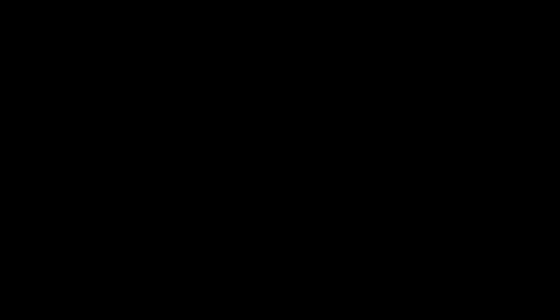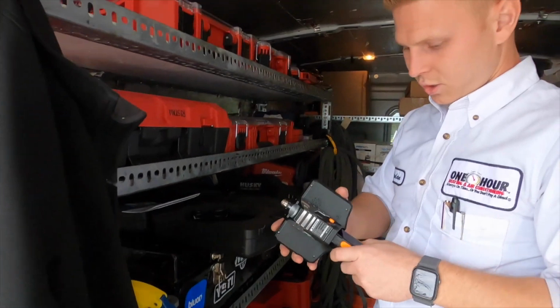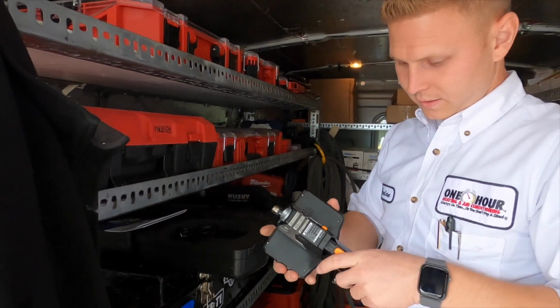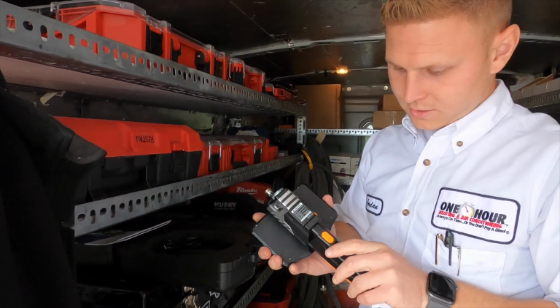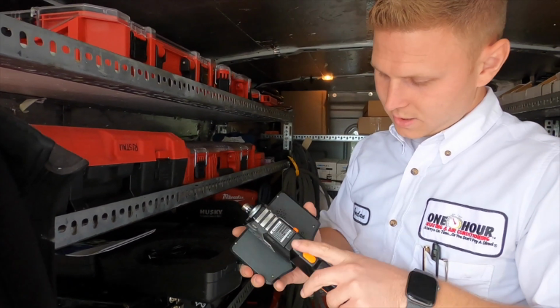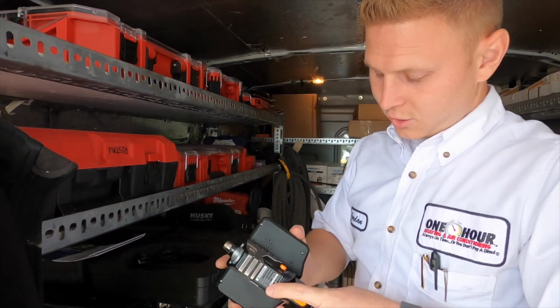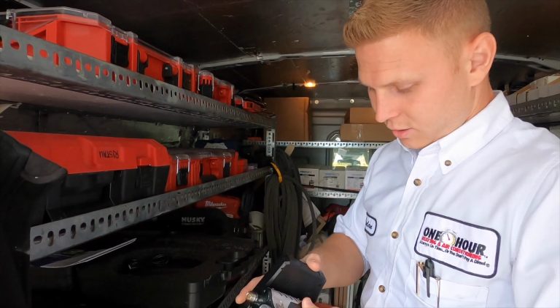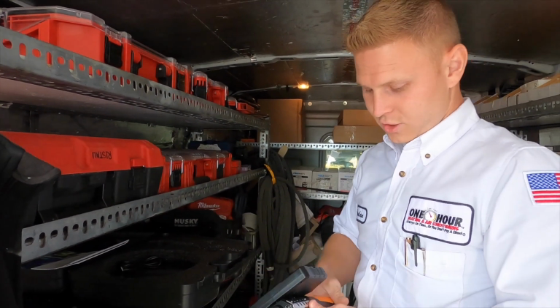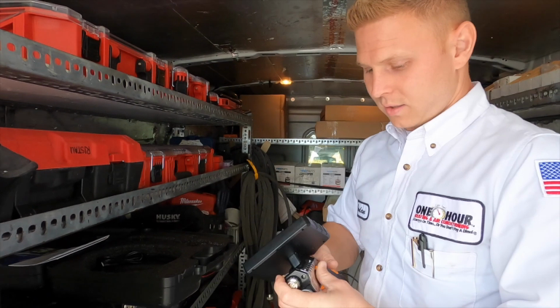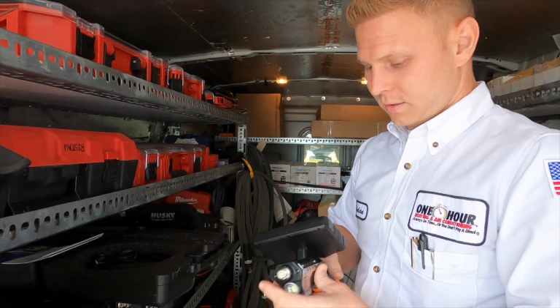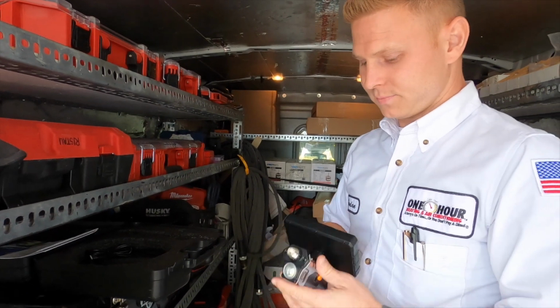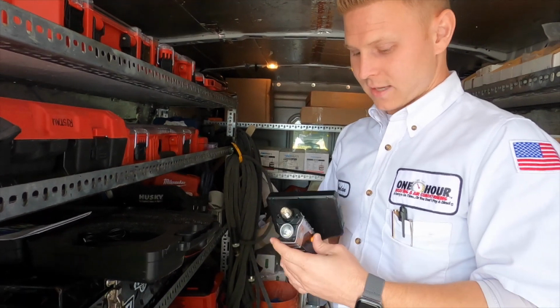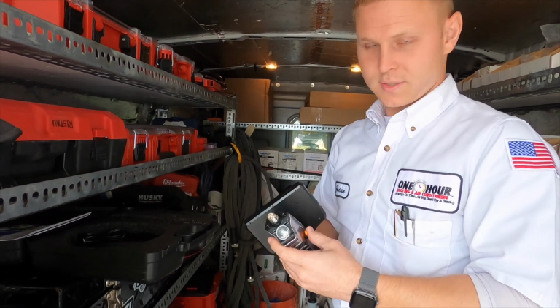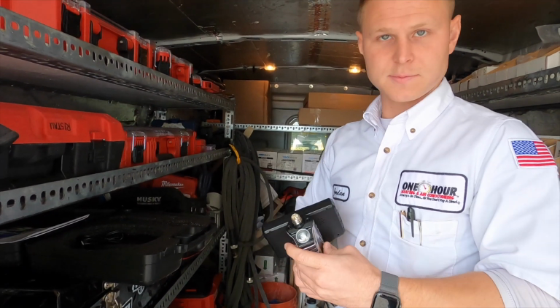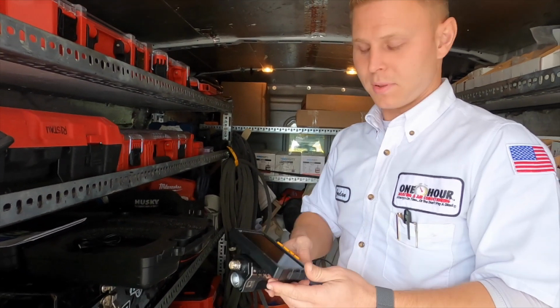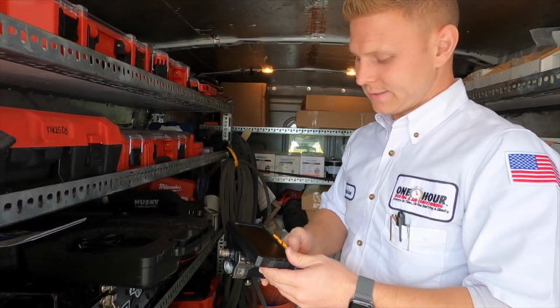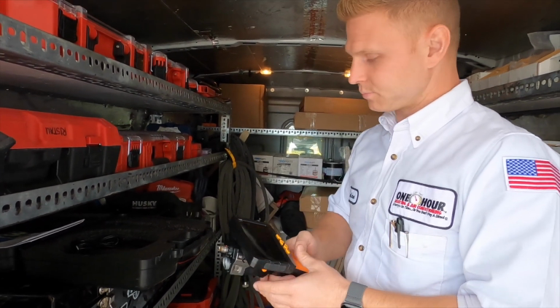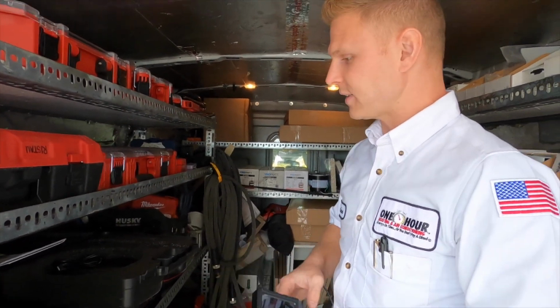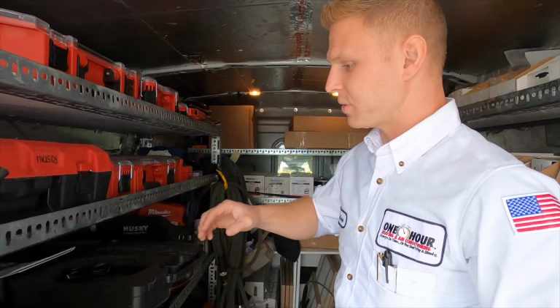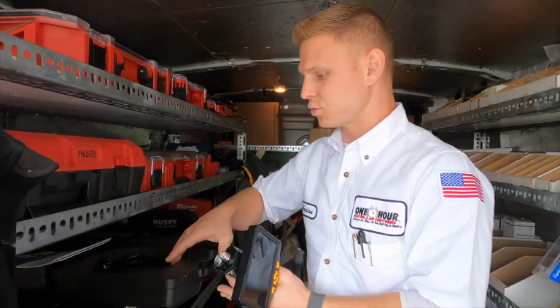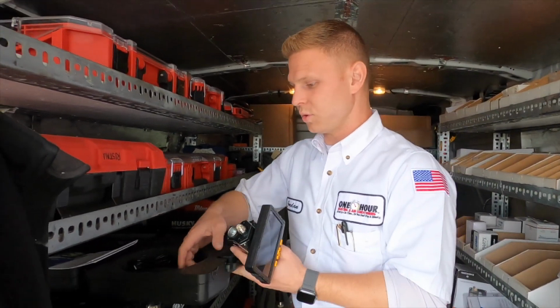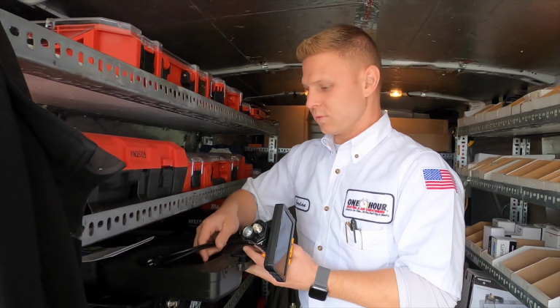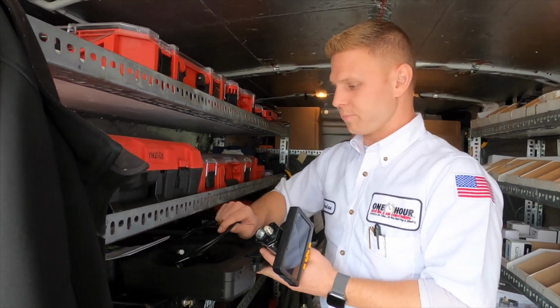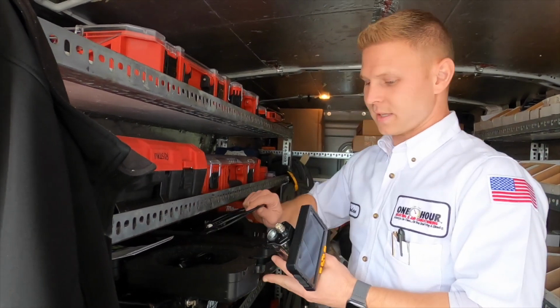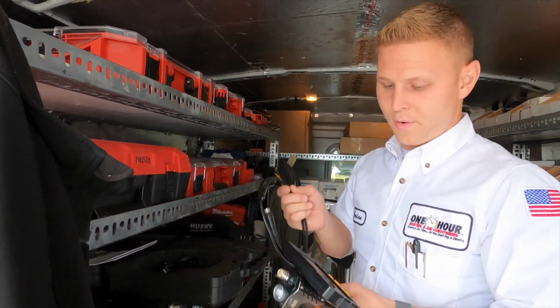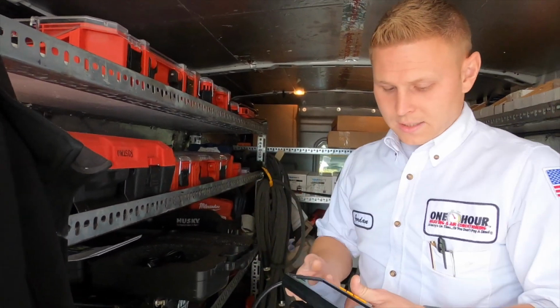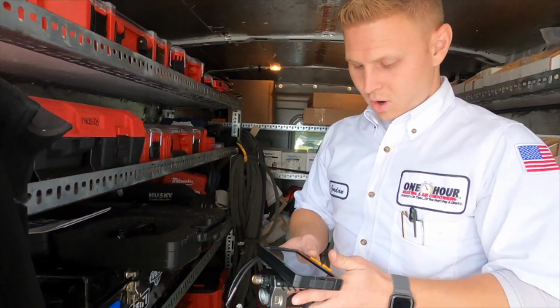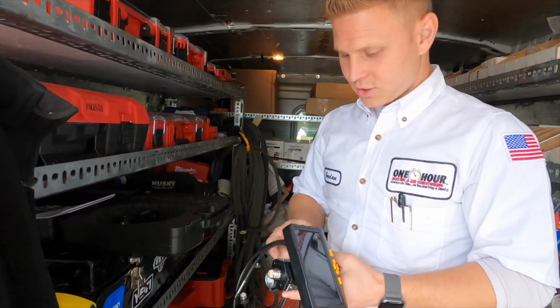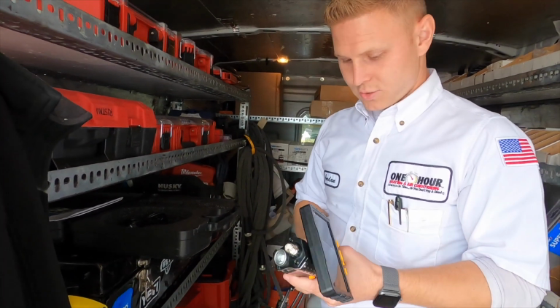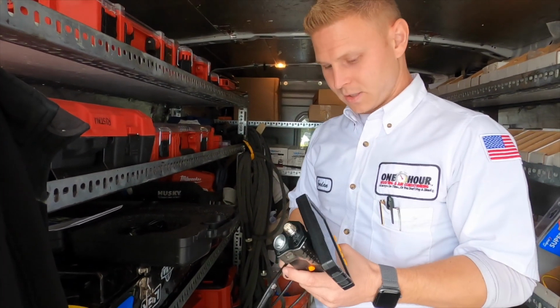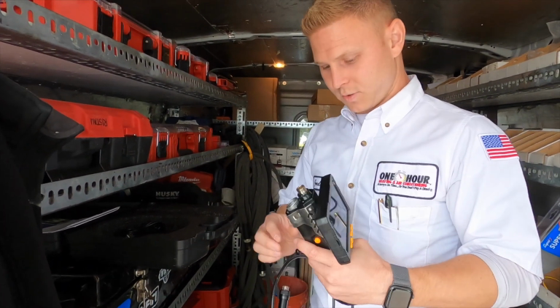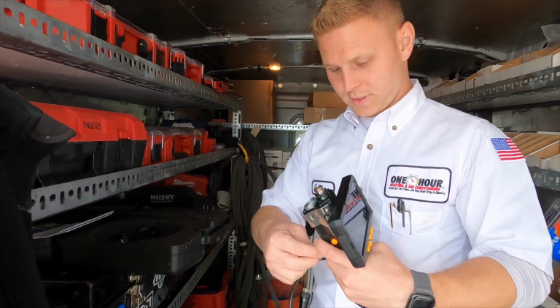We work with, in our industry and in our region, a lot of gas furnaces and gas burning appliances that have the potential to release carbon monoxide. There are heat exchangers in each one of our furnaces.